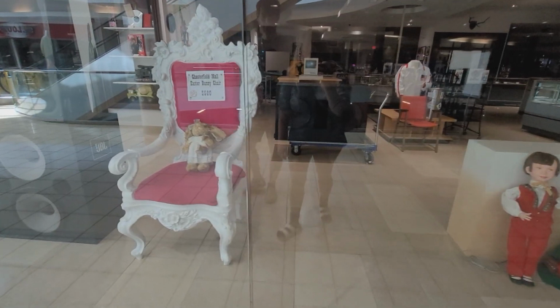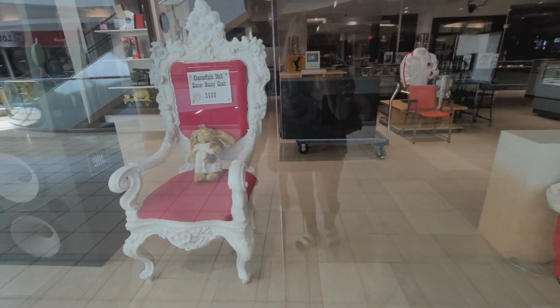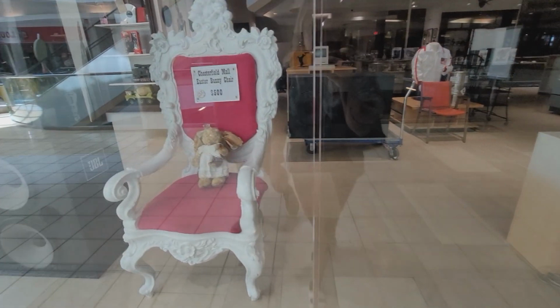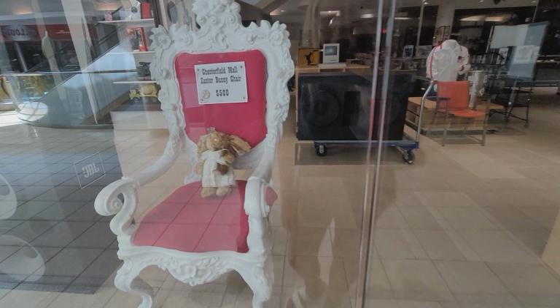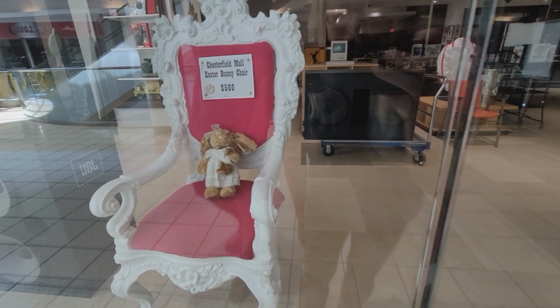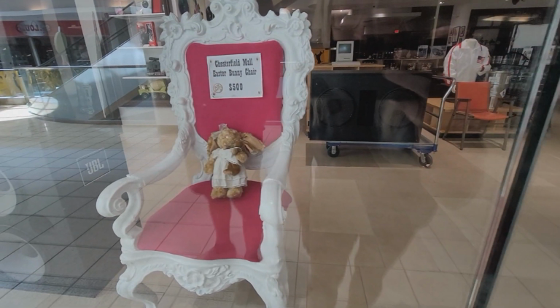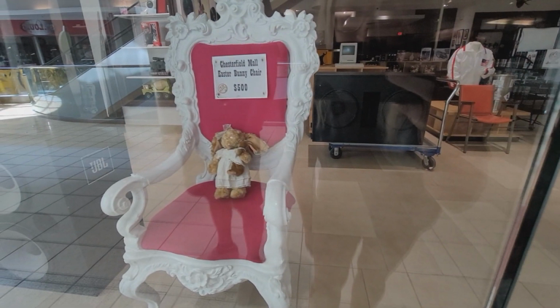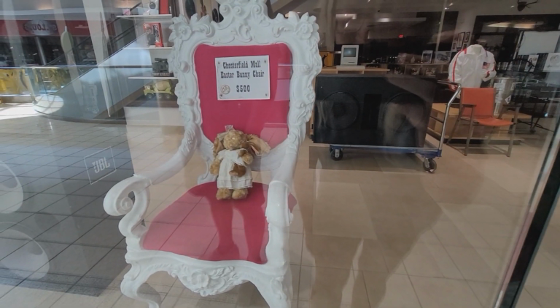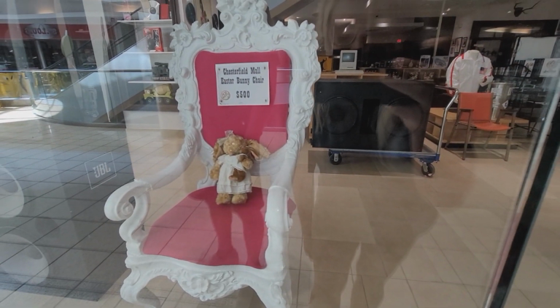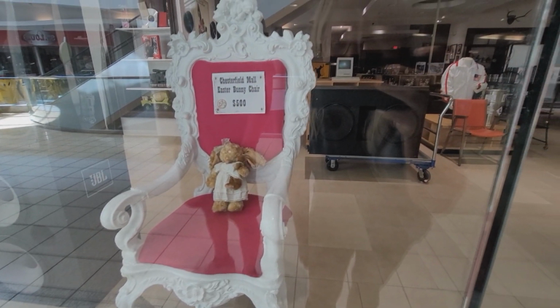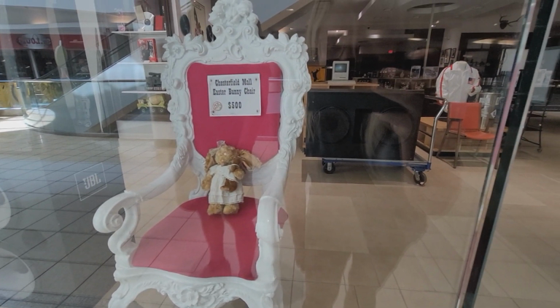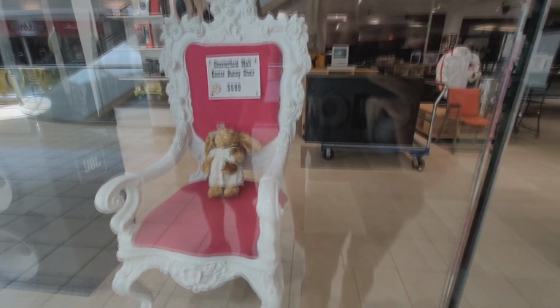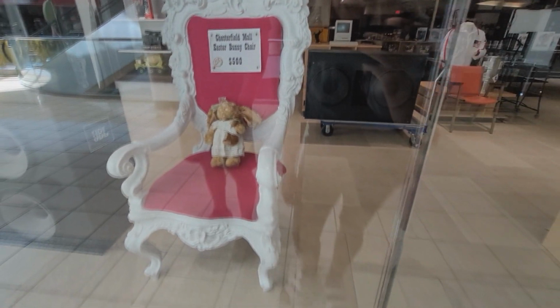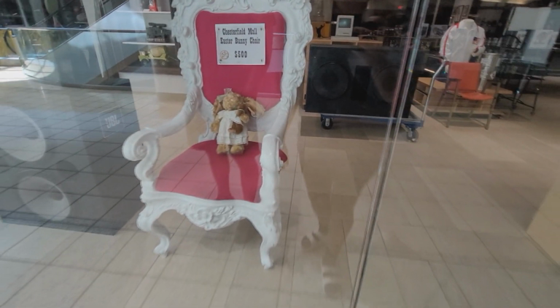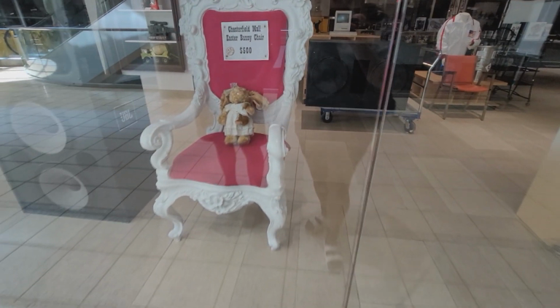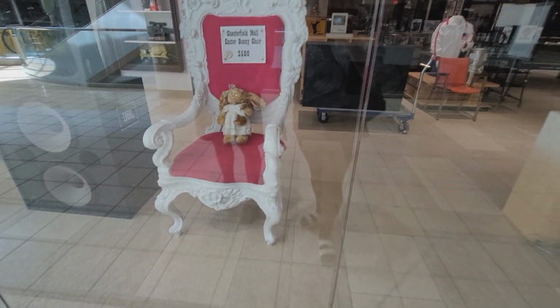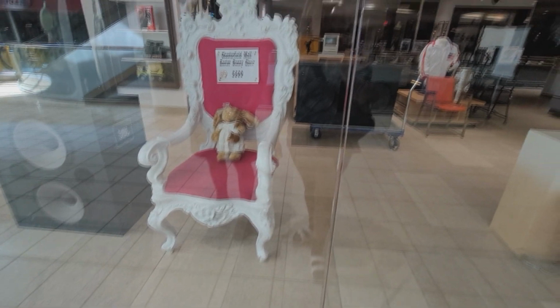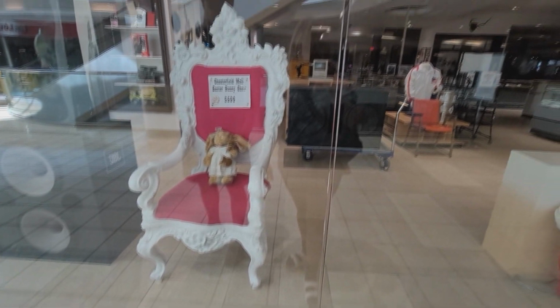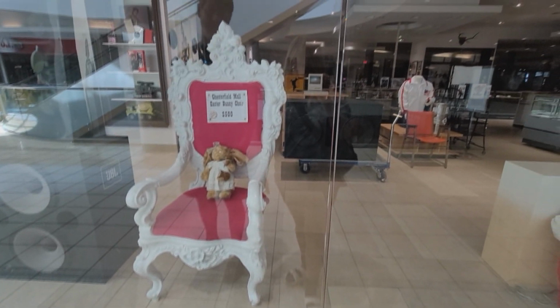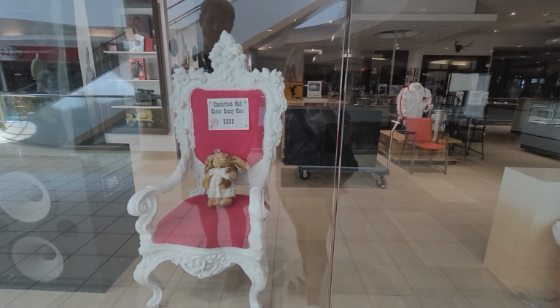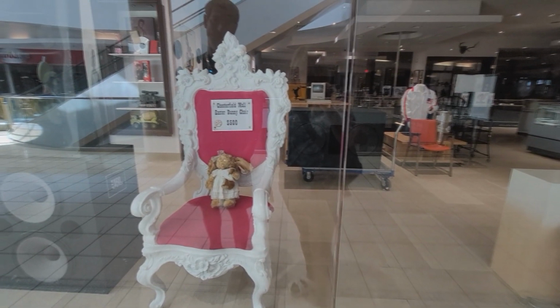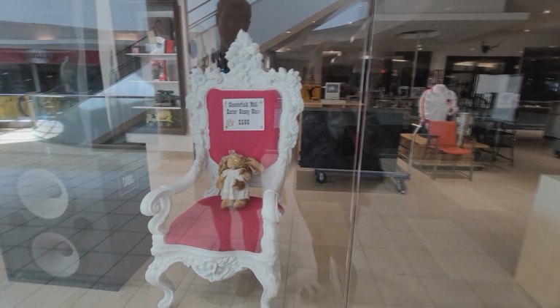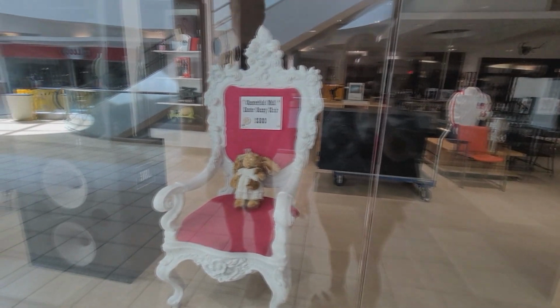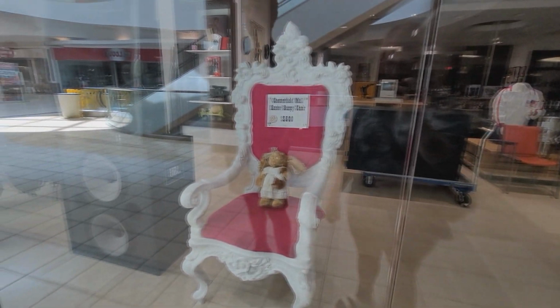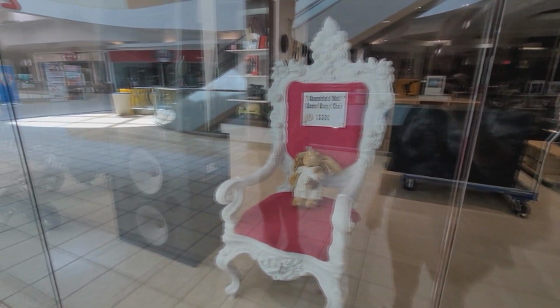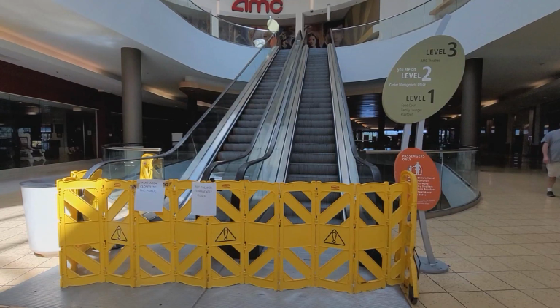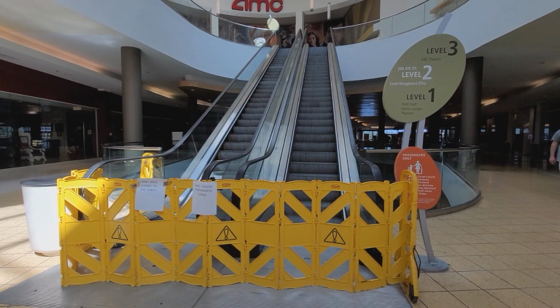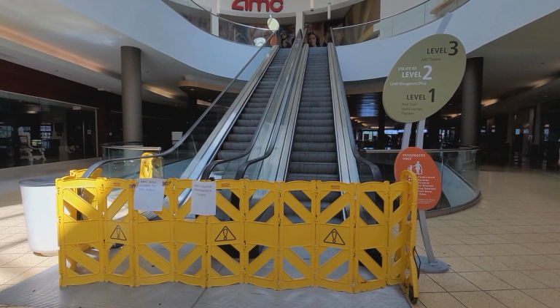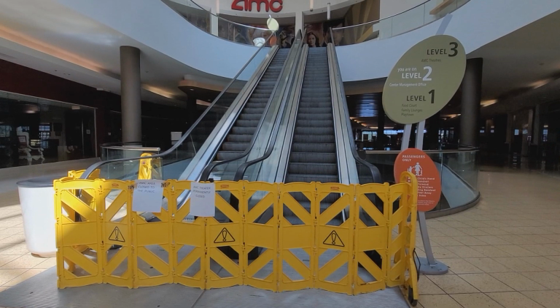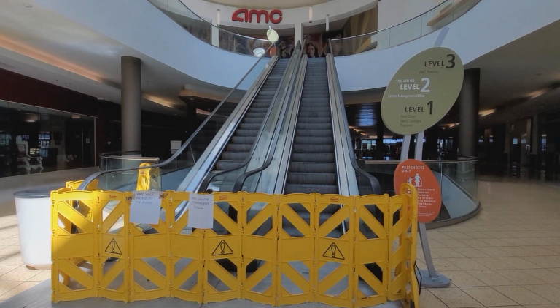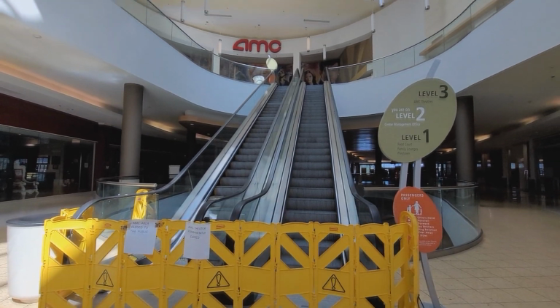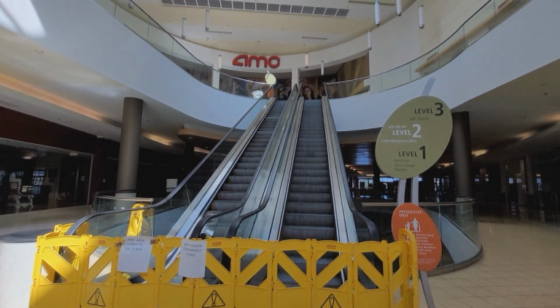Here we've got this bunny chair. I guess a bunch of kids when they were younger would just come here to the mall and take their picture on this chair — the Easter Bunny chair. We've got the theater up here. It's like permanently closed.